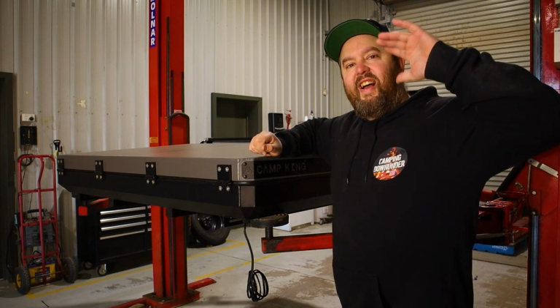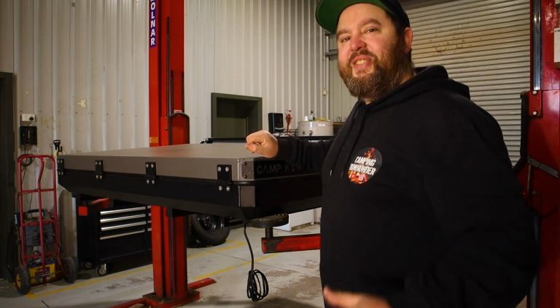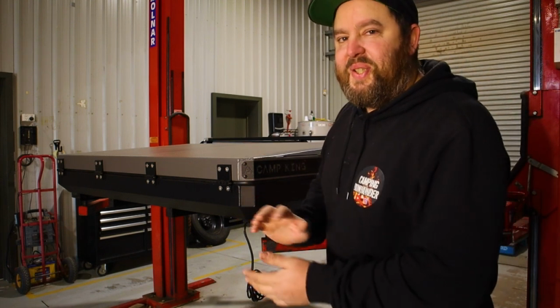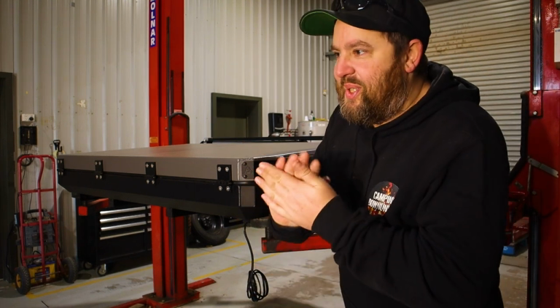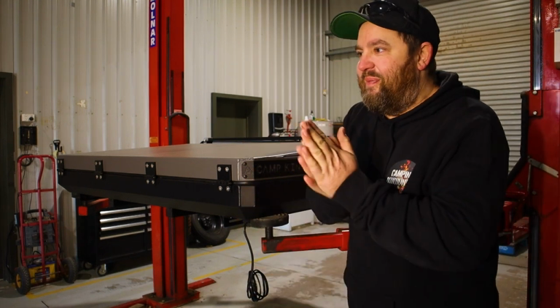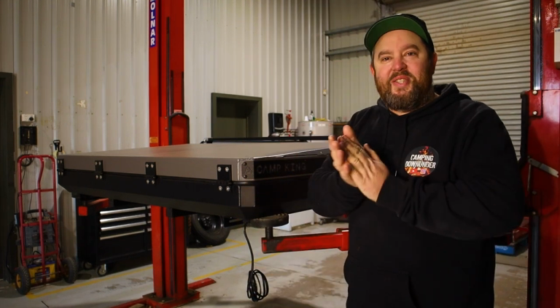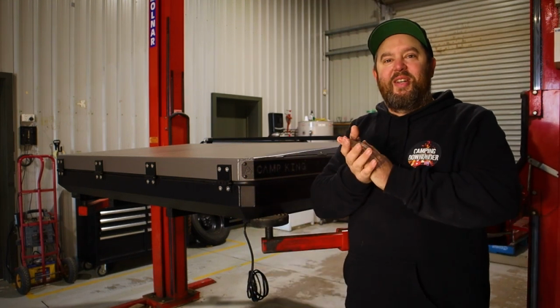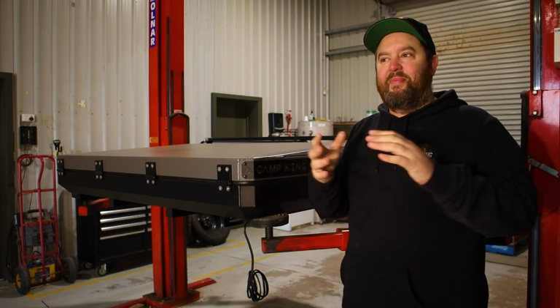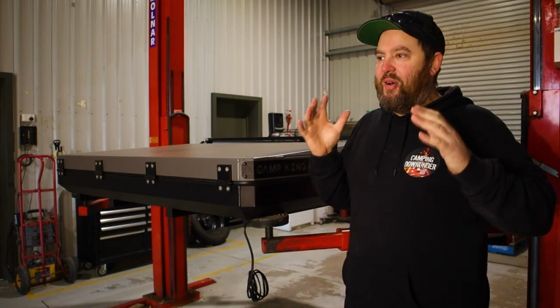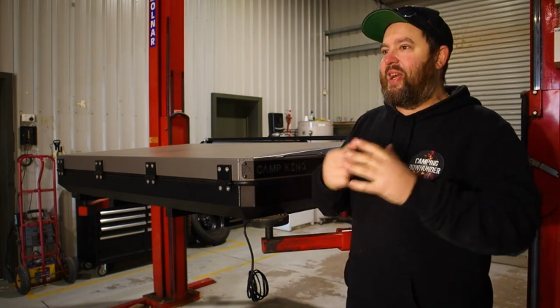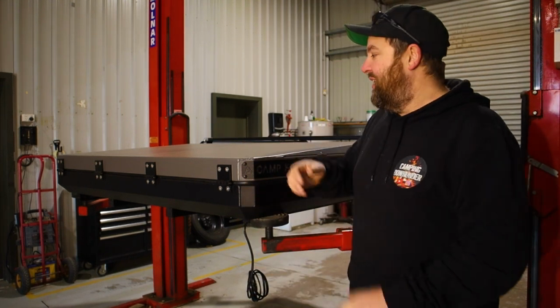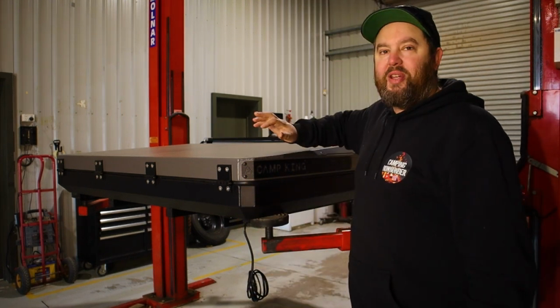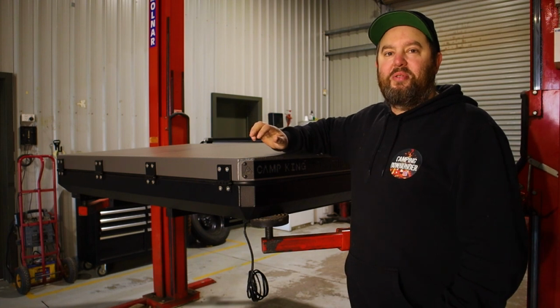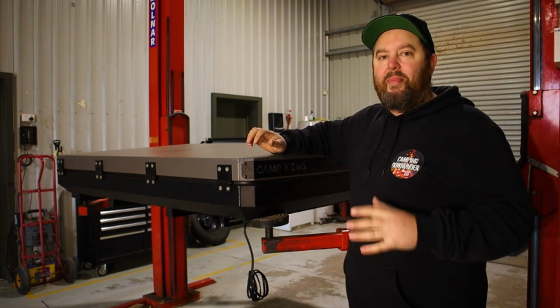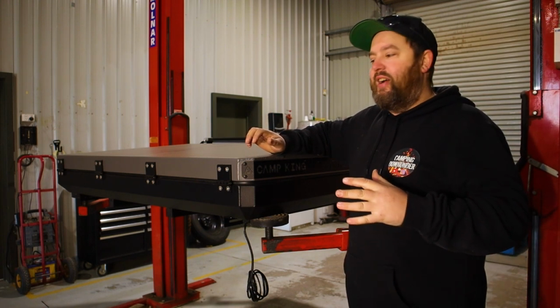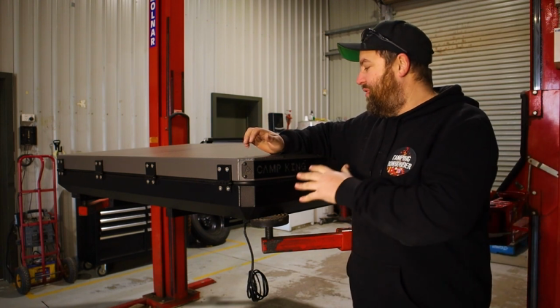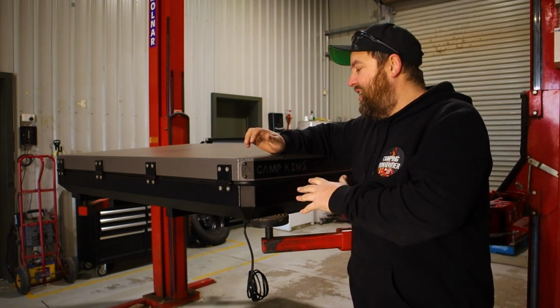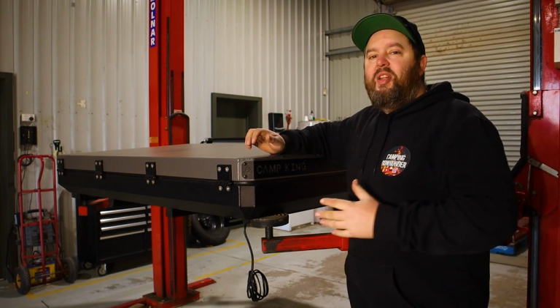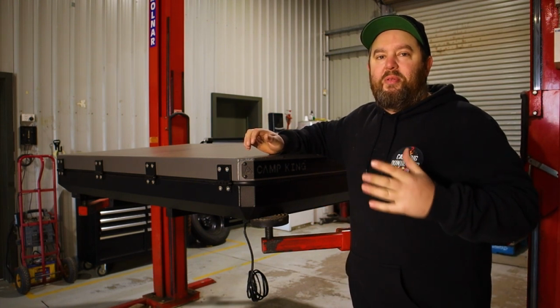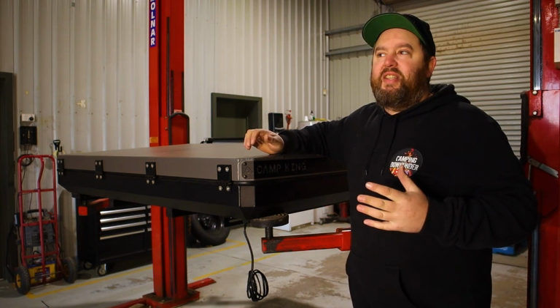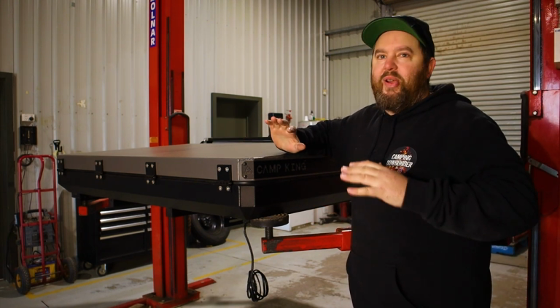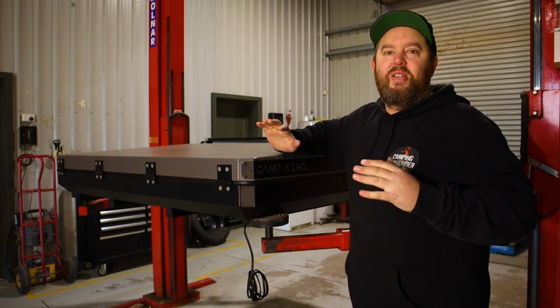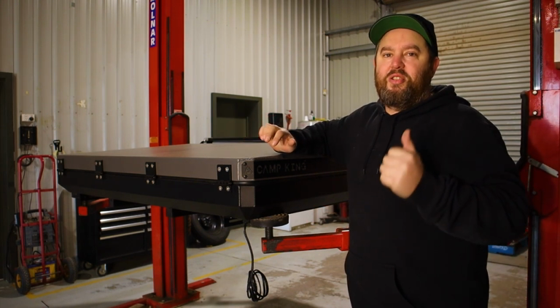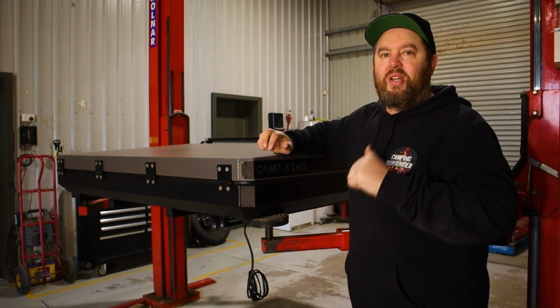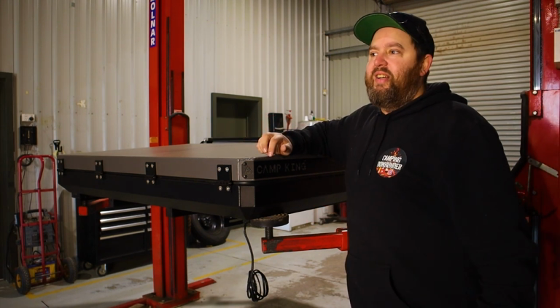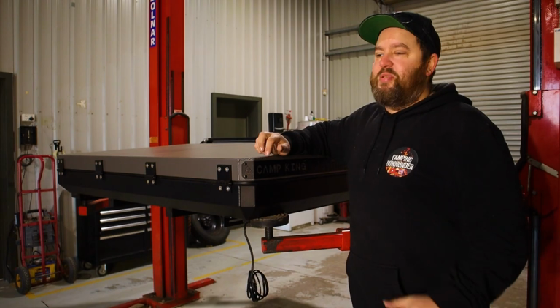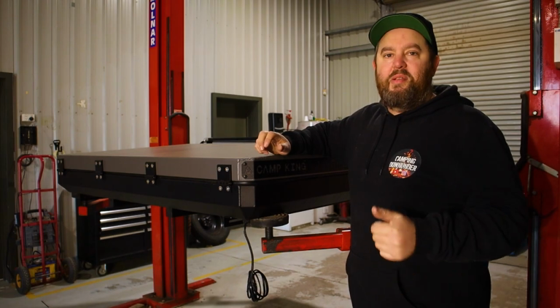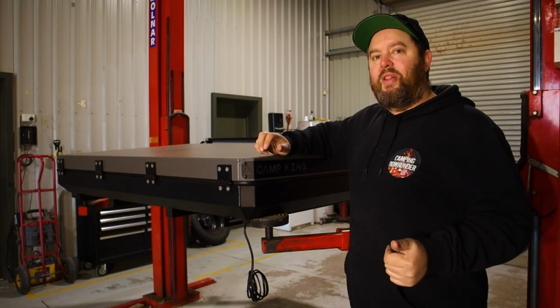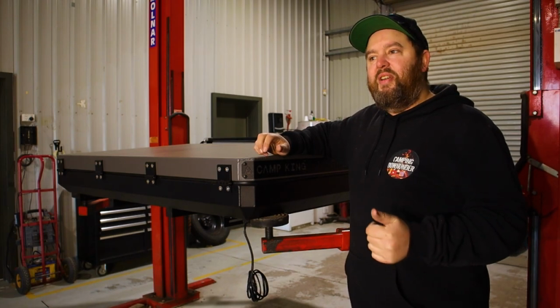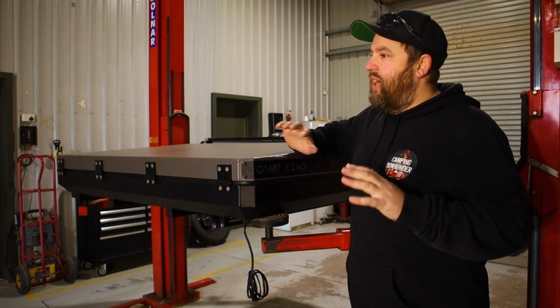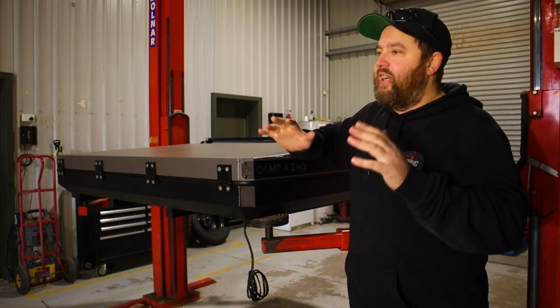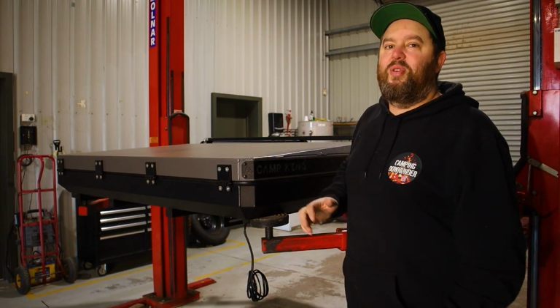Hey guys, how's it going? Very excited for today, a long time coming — finally getting installed the Camp King Hardshell Rooftop Tent. We're gonna run through today just how easy it really is to install on your car. There's a couple of safety things we've got to run through, but it's pretty easy overall.